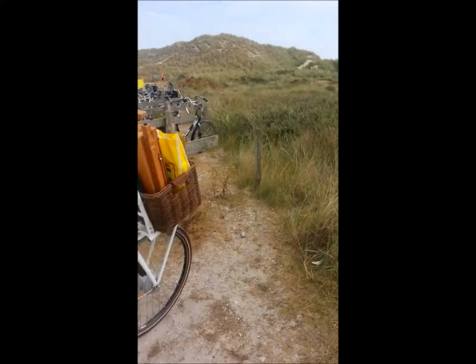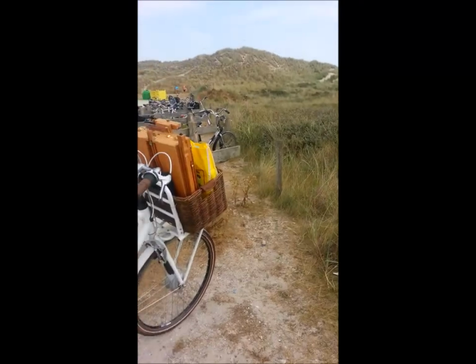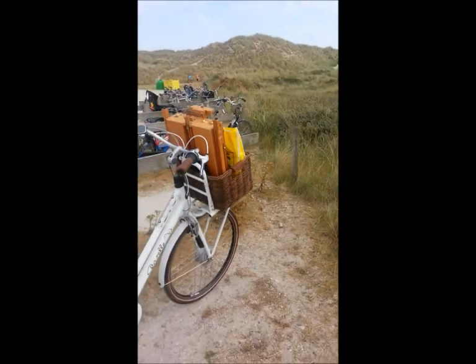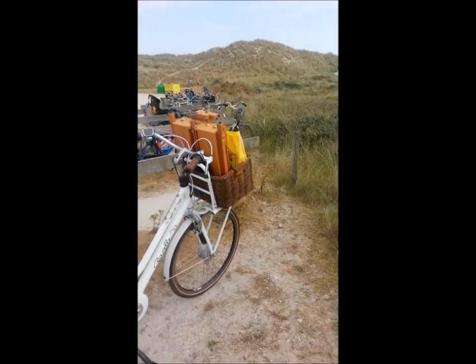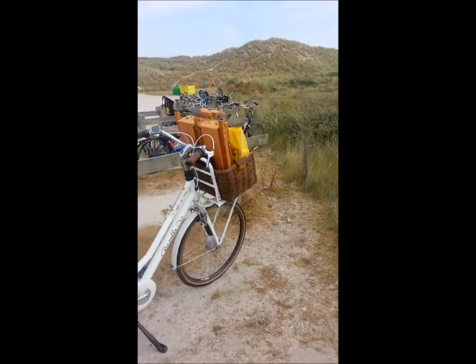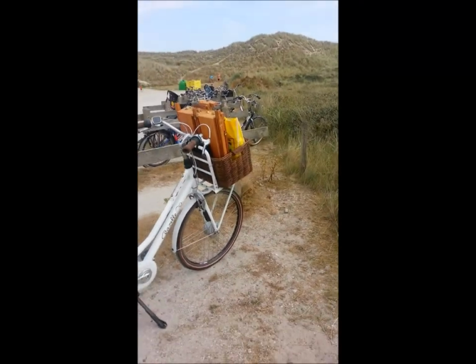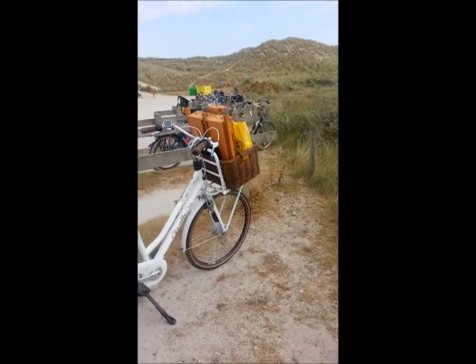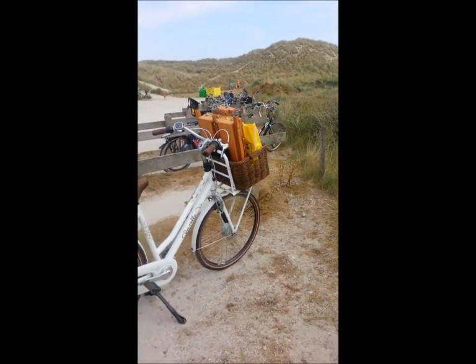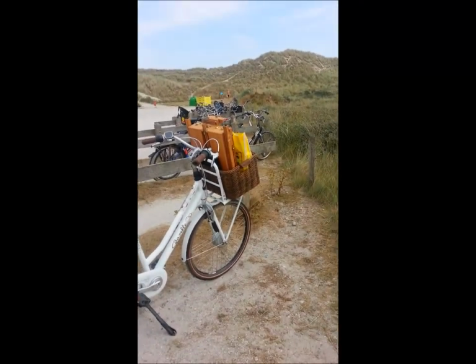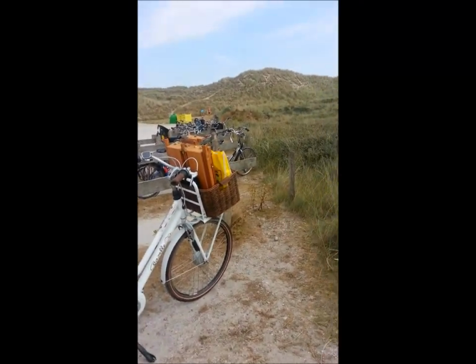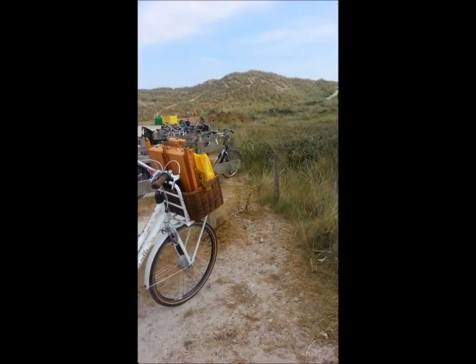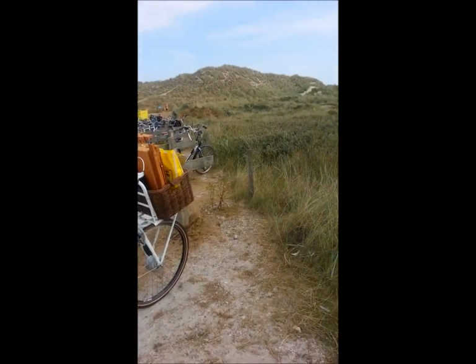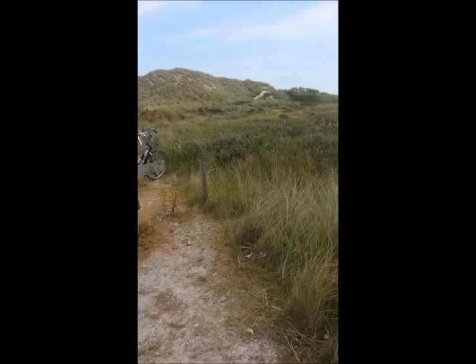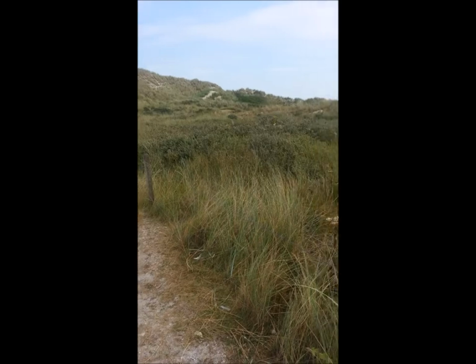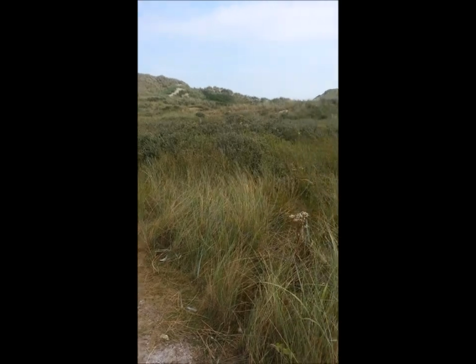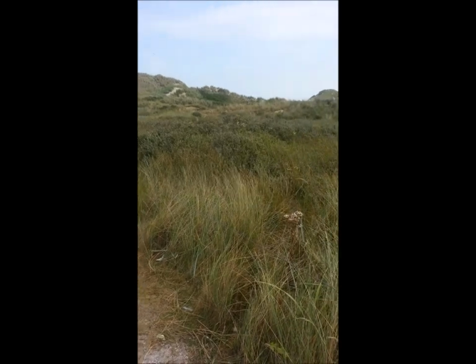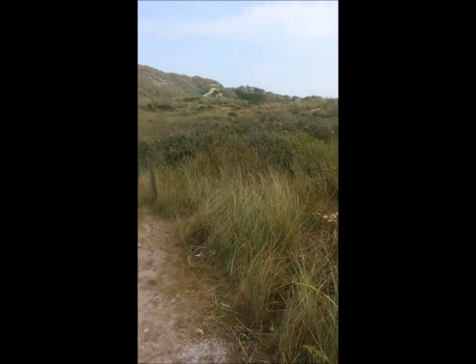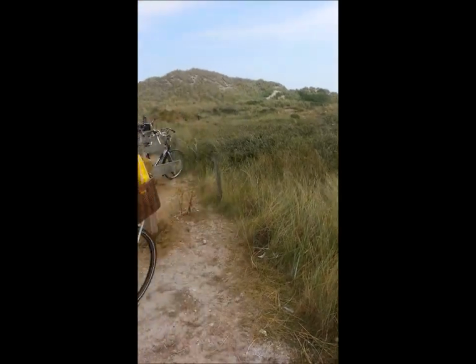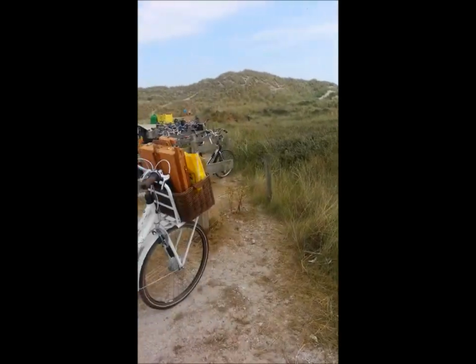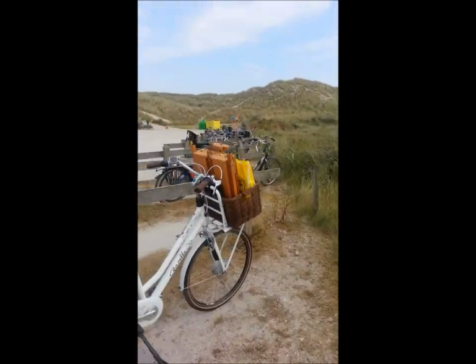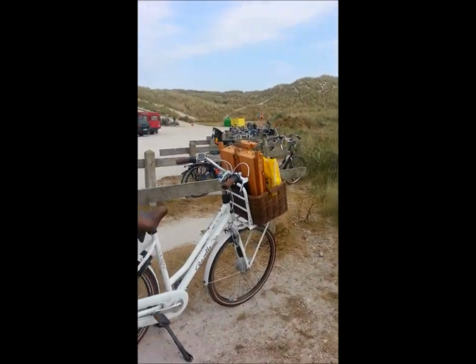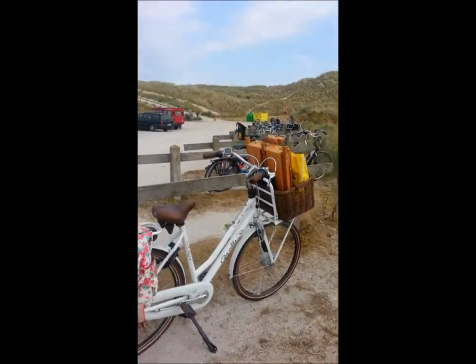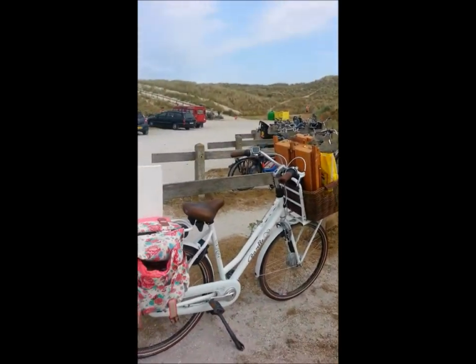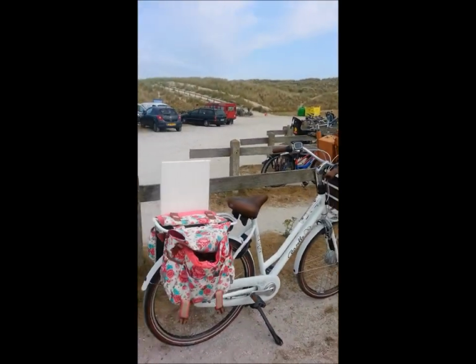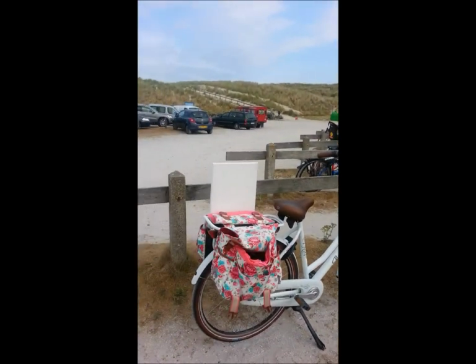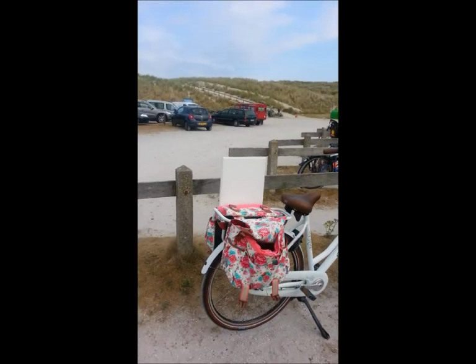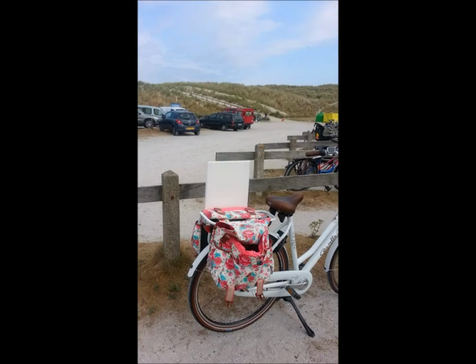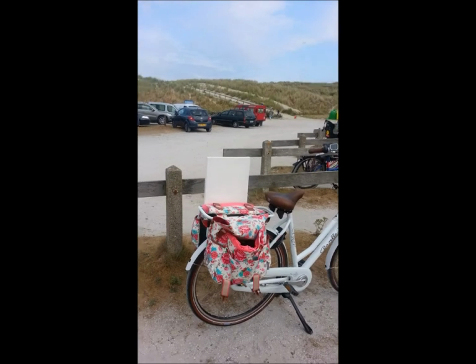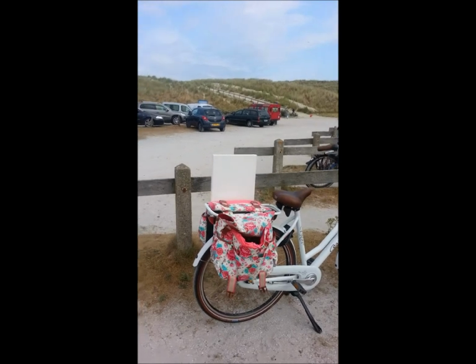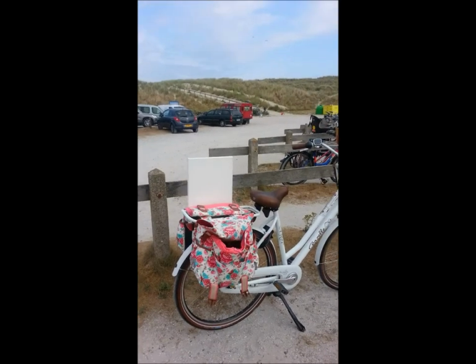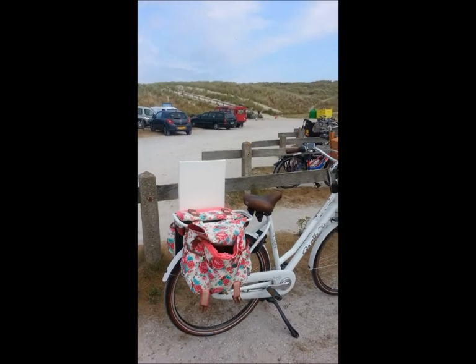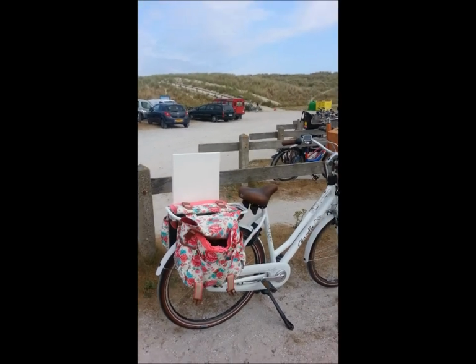Hi guys, I'm going to show you how I'm going to paint on the beach. I'm in Ter Schelling in the Netherlands. It's a small isle on the north side of the Waddensee.